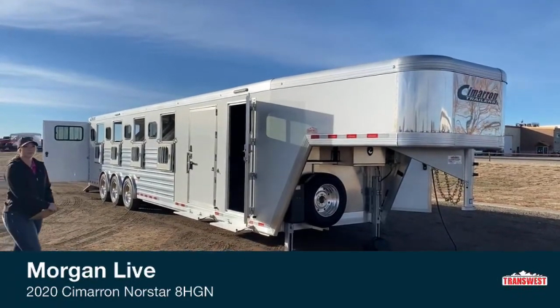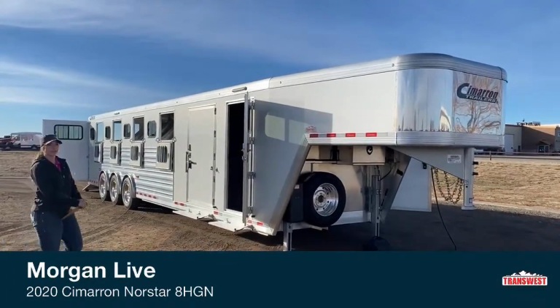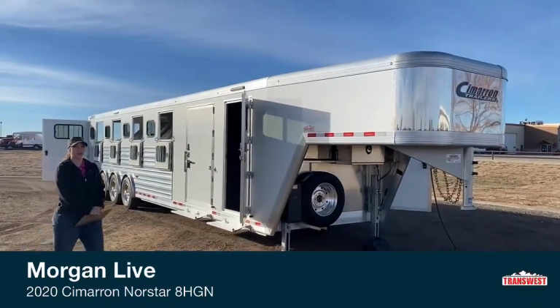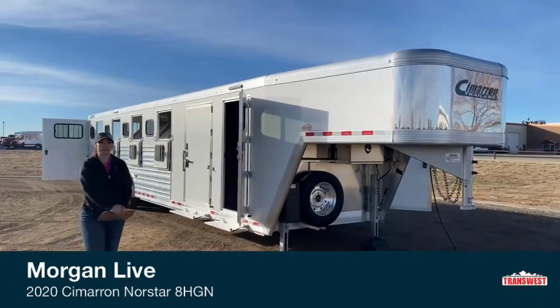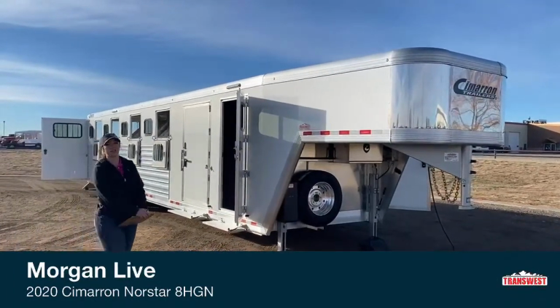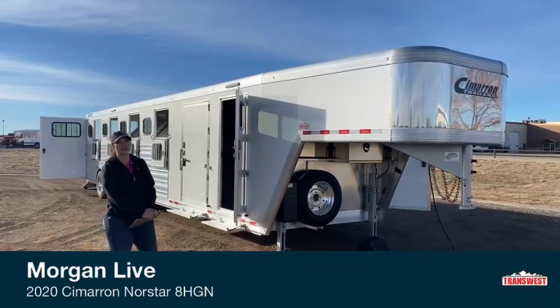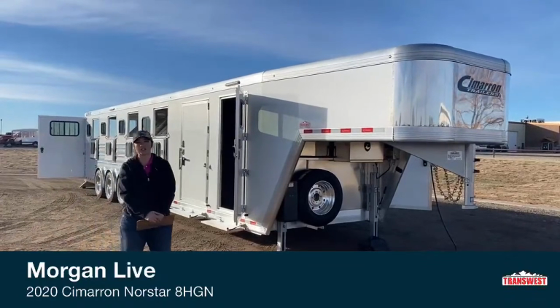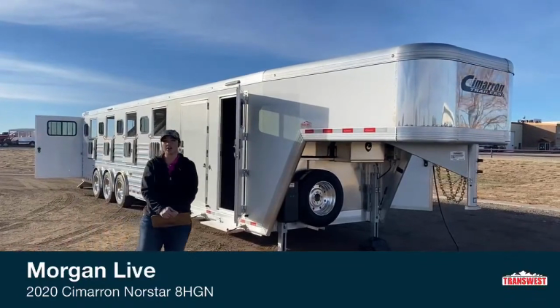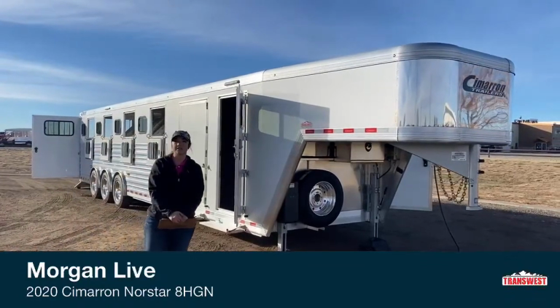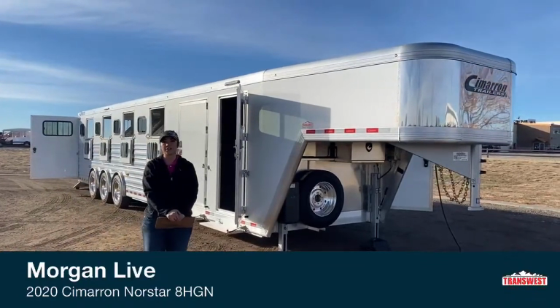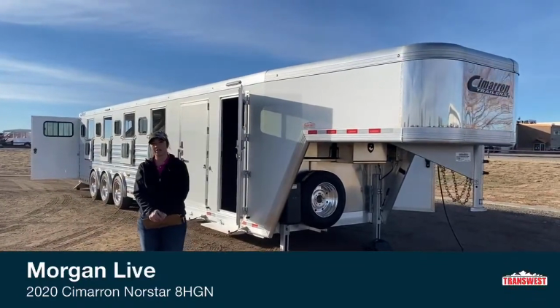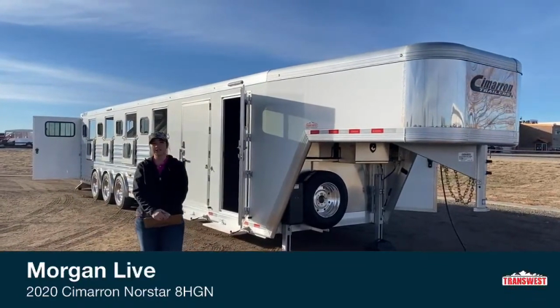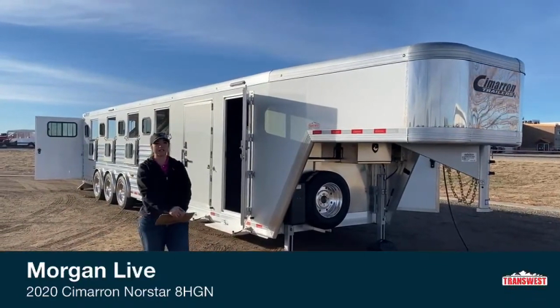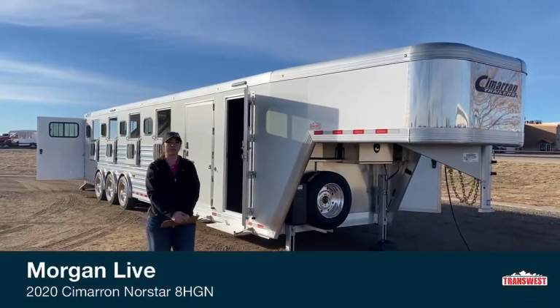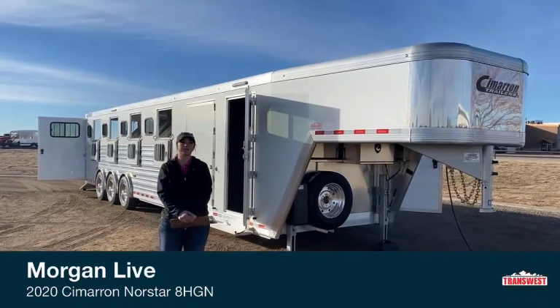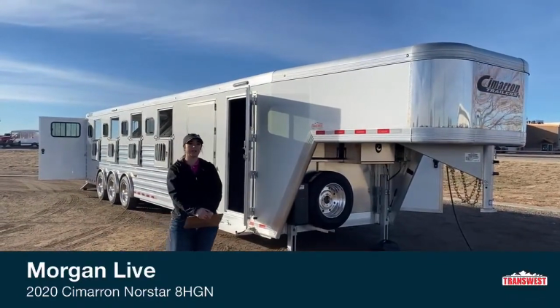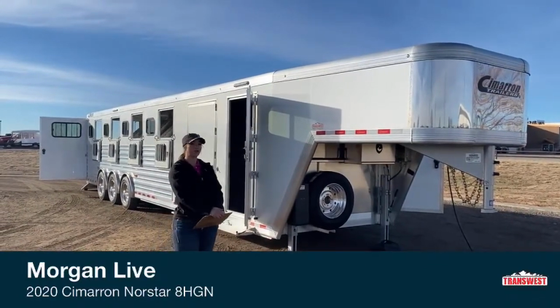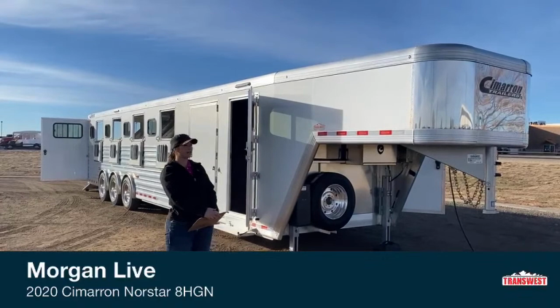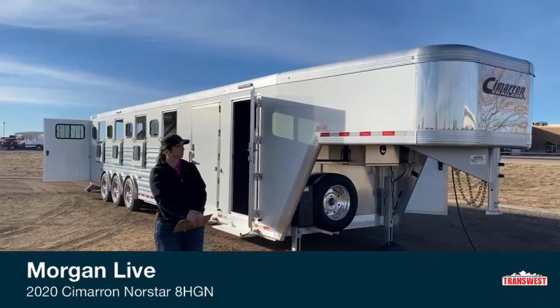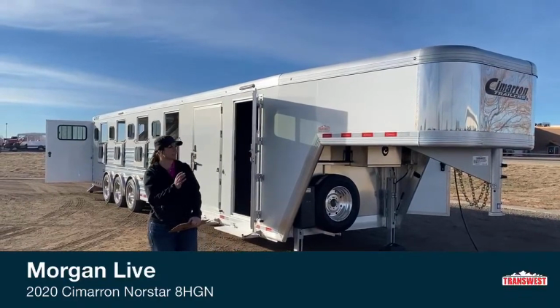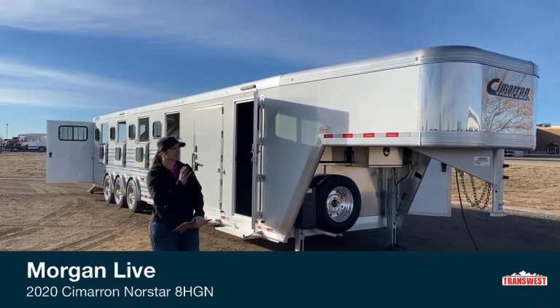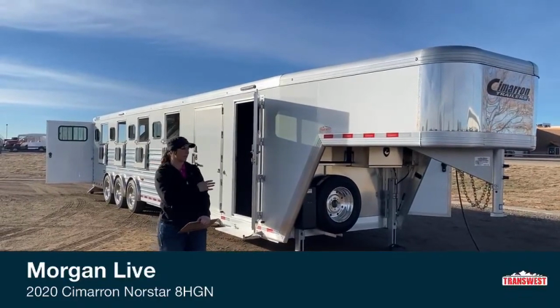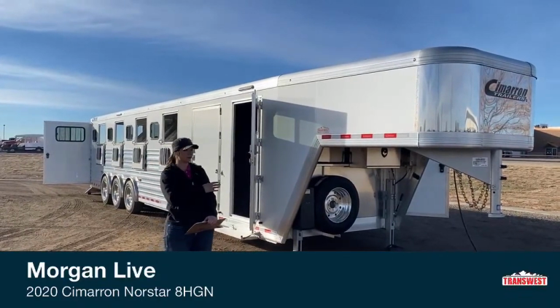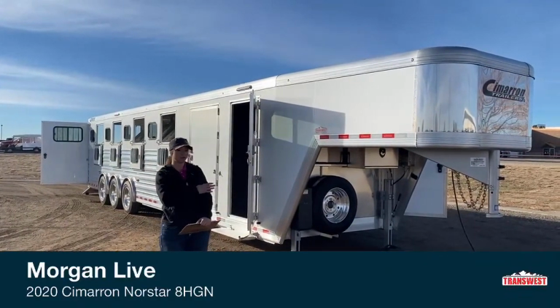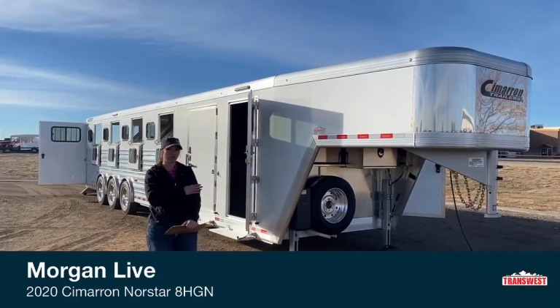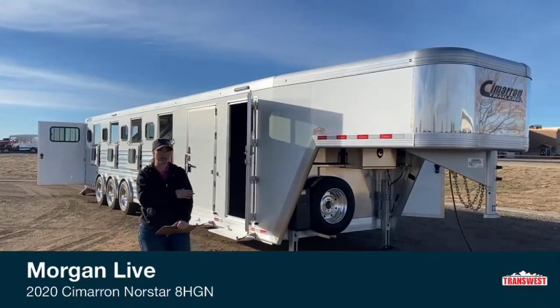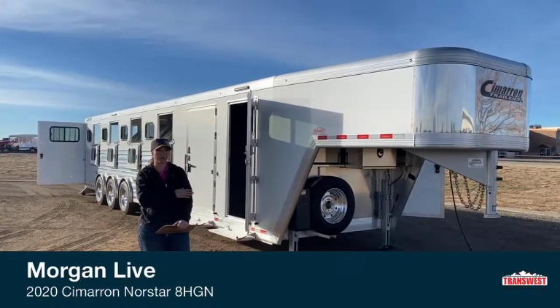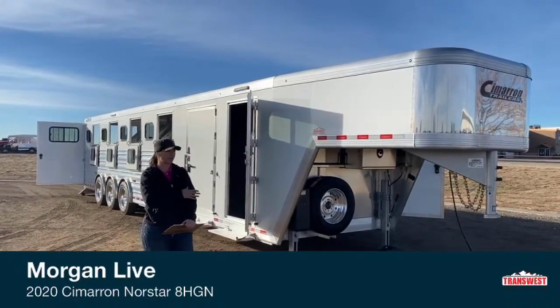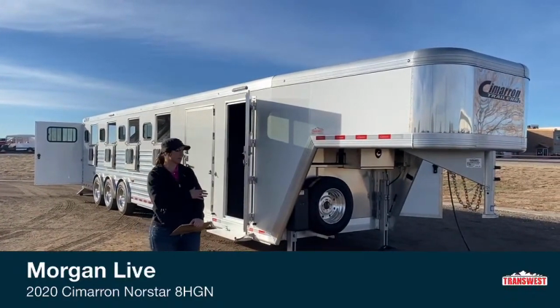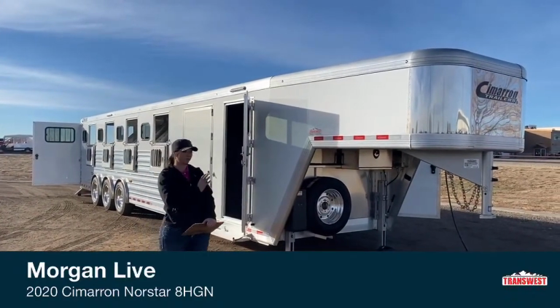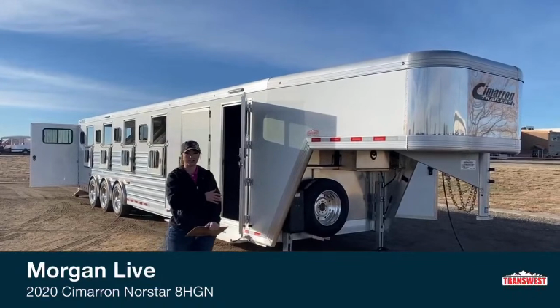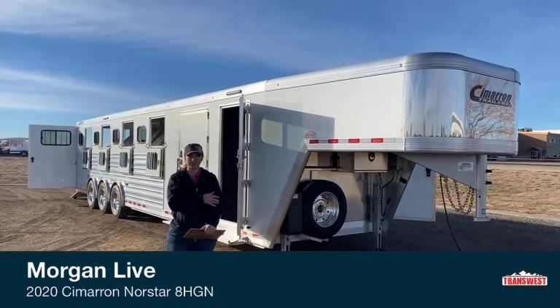Good morning, Morgan Noll here with TransWest Truck Trailer RV in Frederick, Colorado. Today I'm bringing you another inventory item. This is going to be a Cimarron North Star eight horse gooseneck, and it is a 2020.